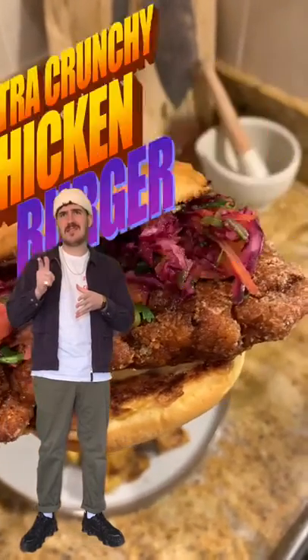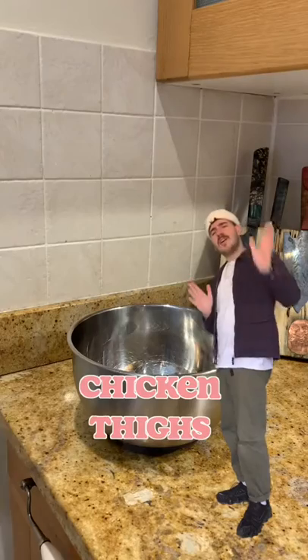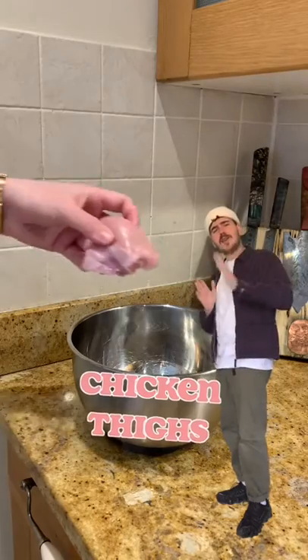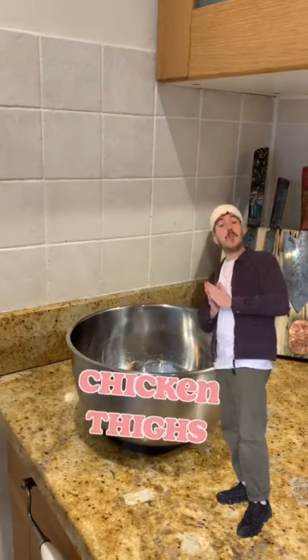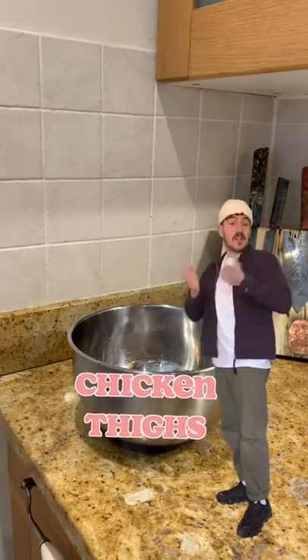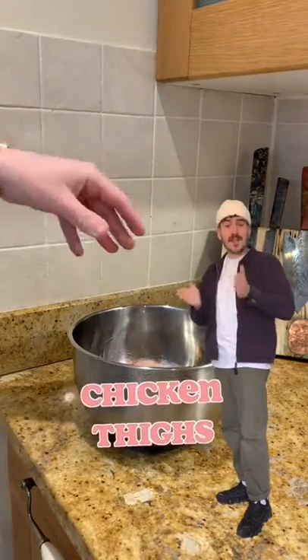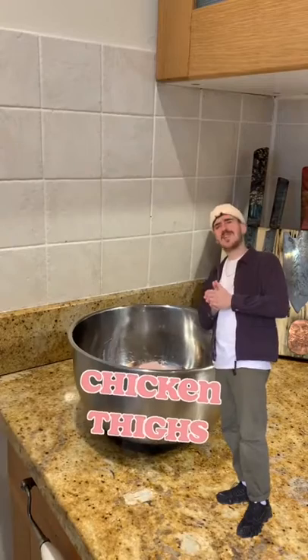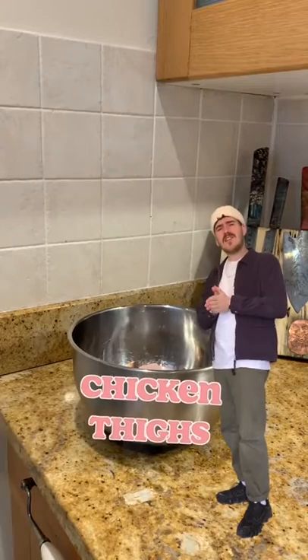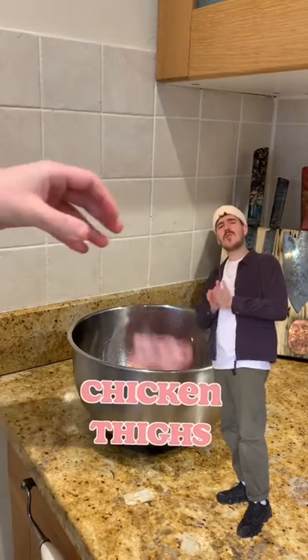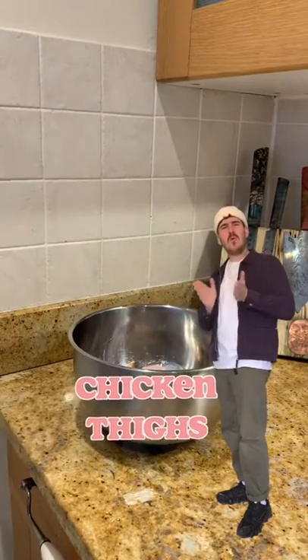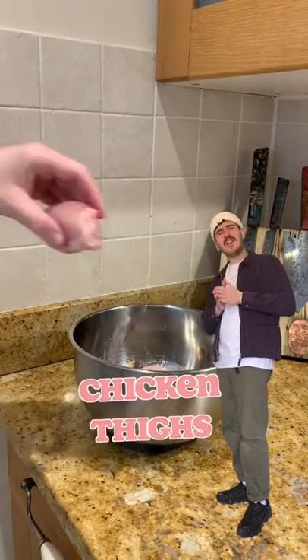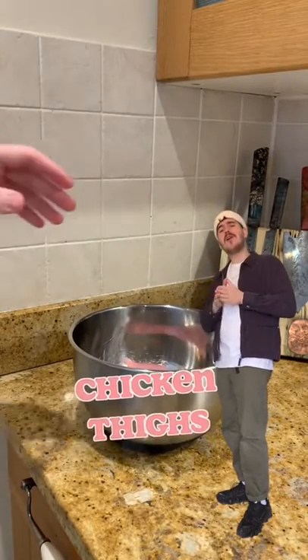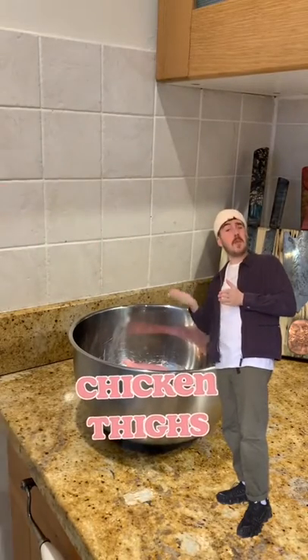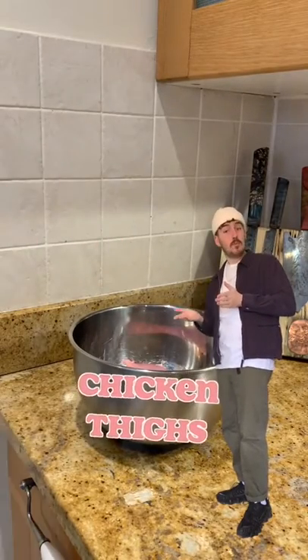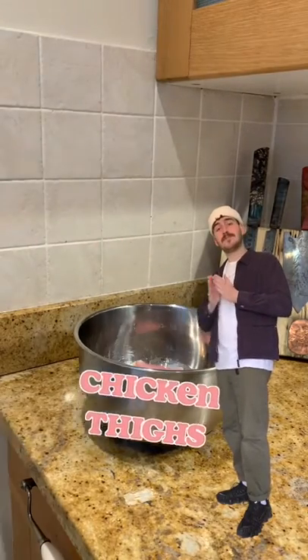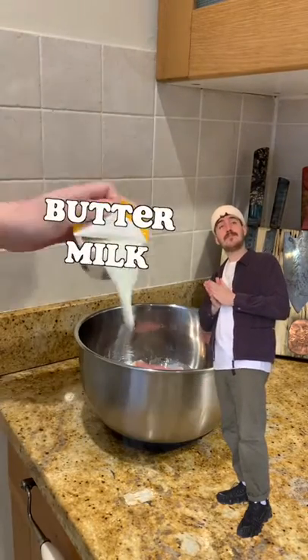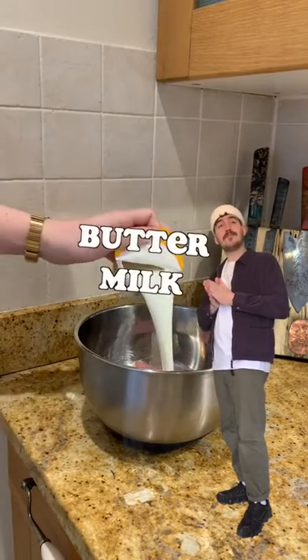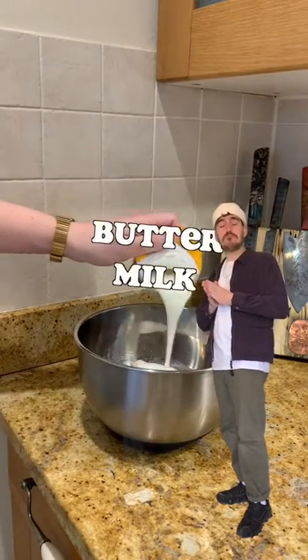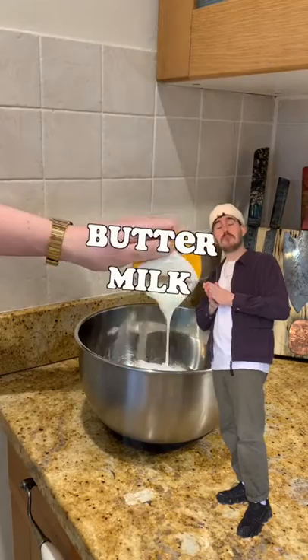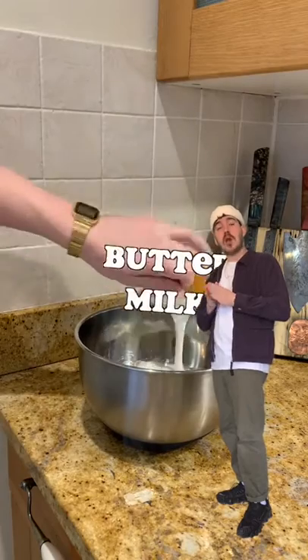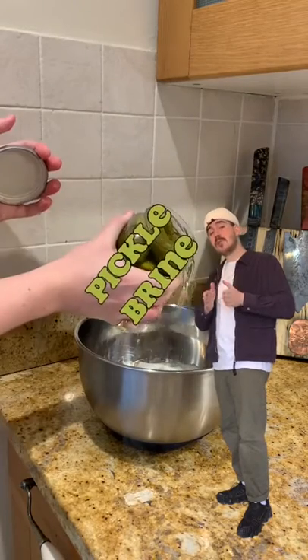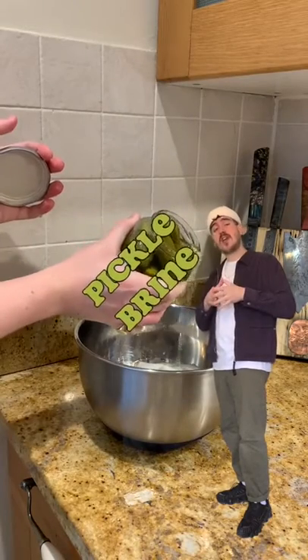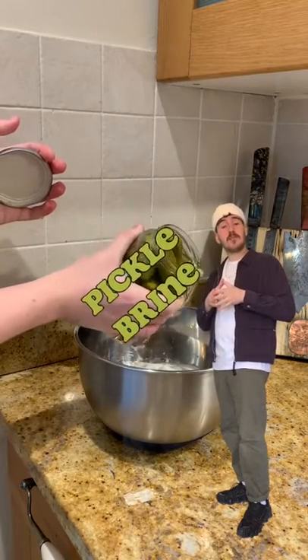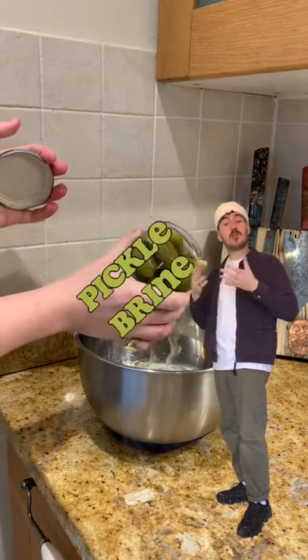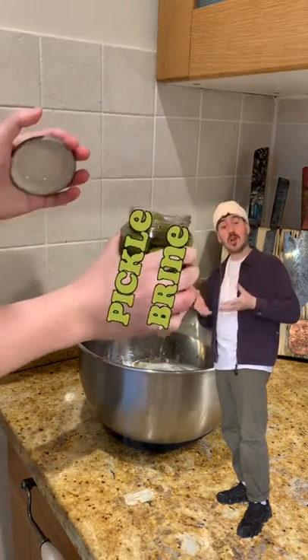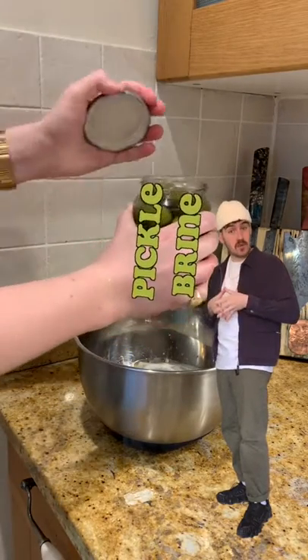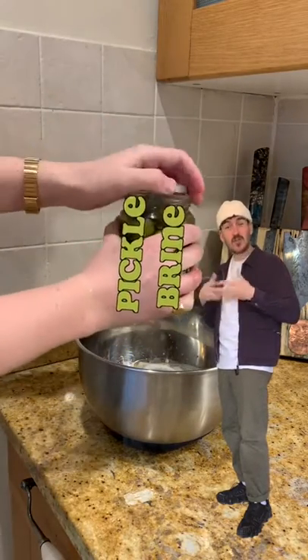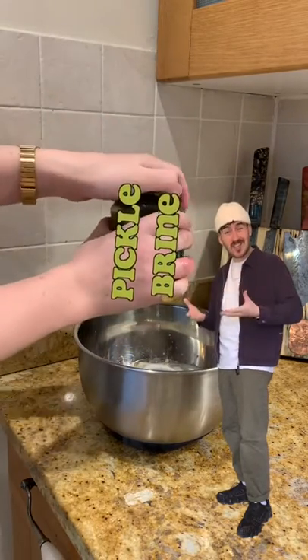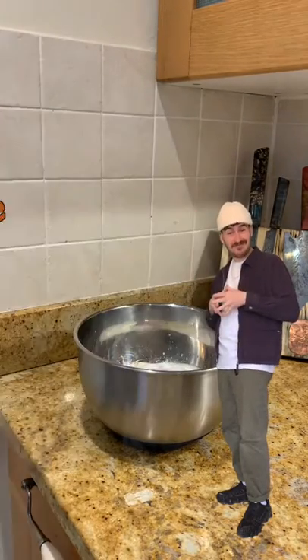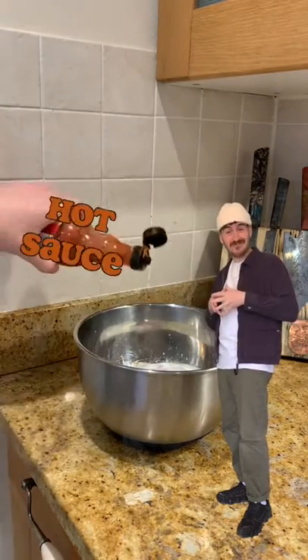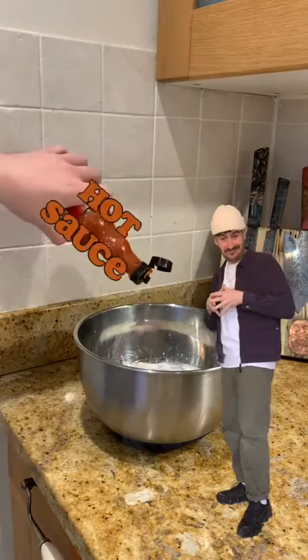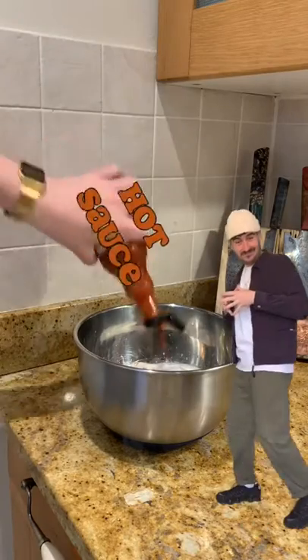Hi guys. We're using thighs because the thighs hold a lot more flavor than the breast. Freshly buttered milk — pickle juice helps to keep chicken nice and soft and juicy. Your favorite hot pepper sauce.